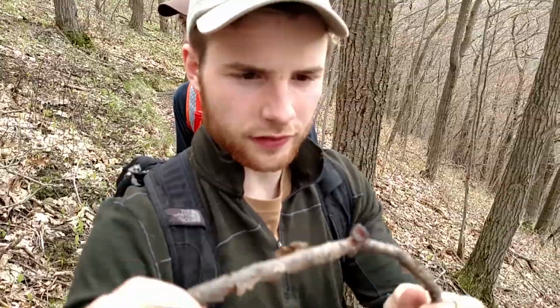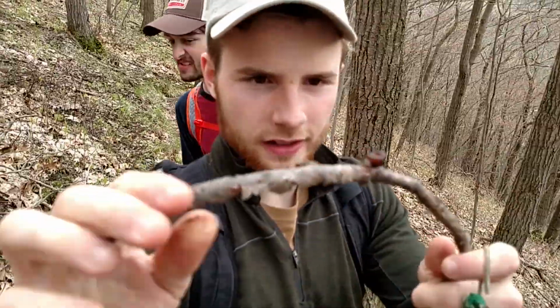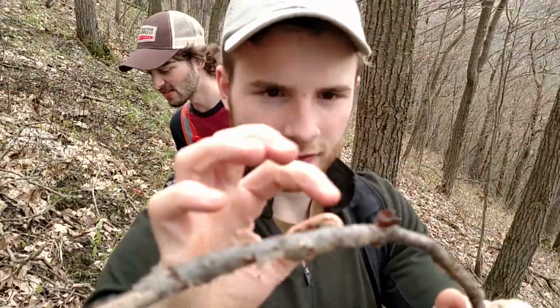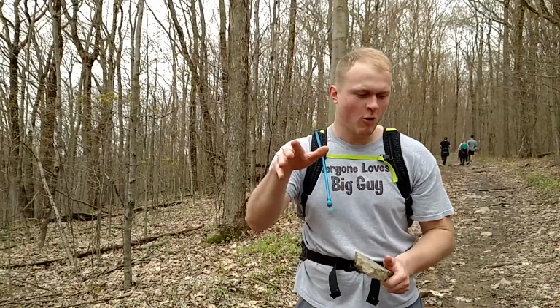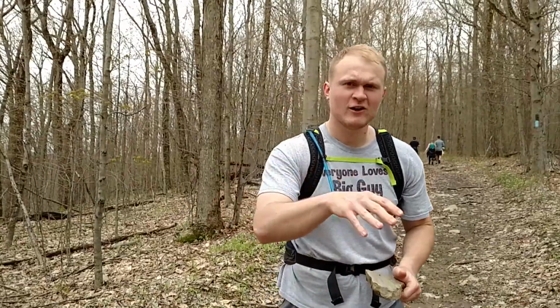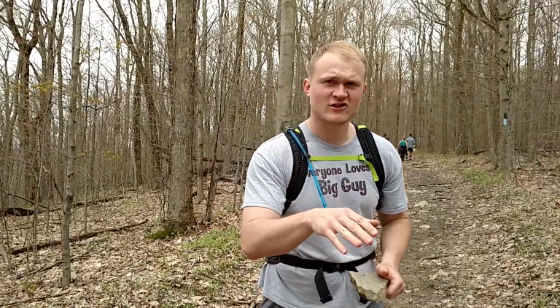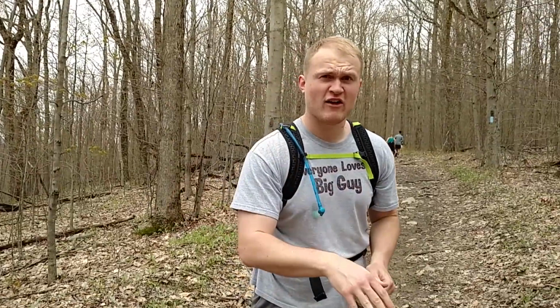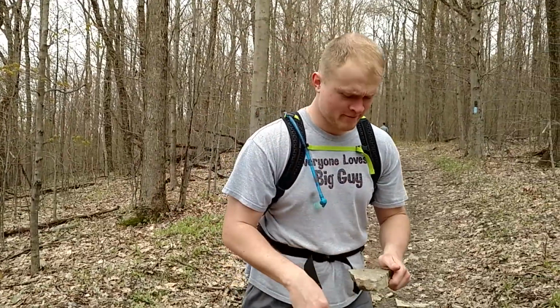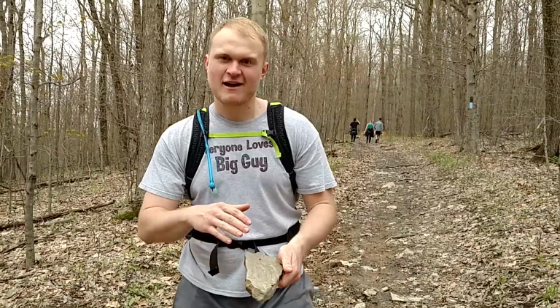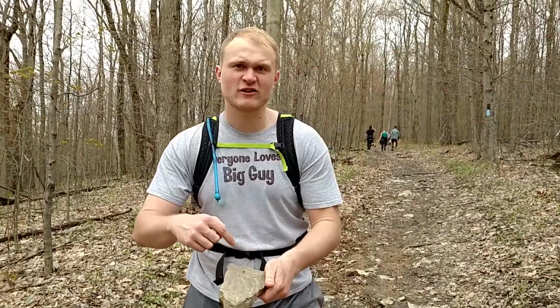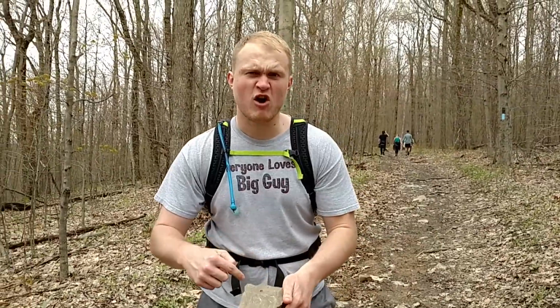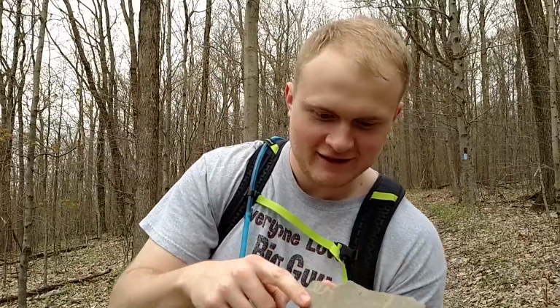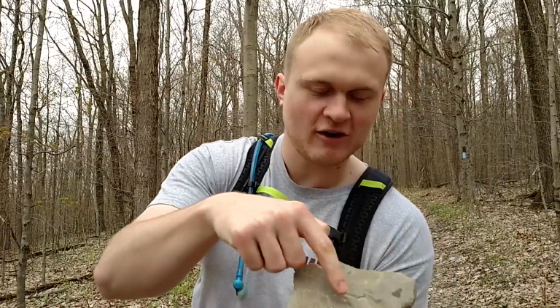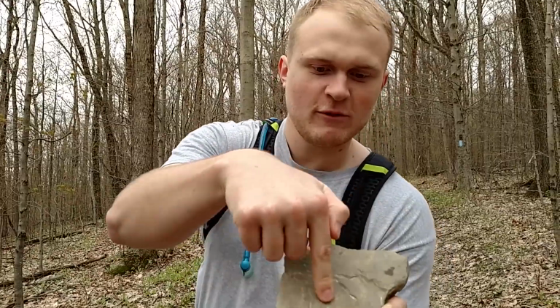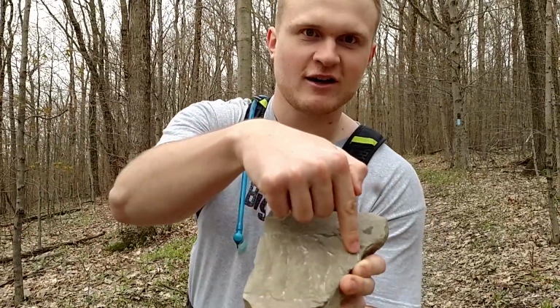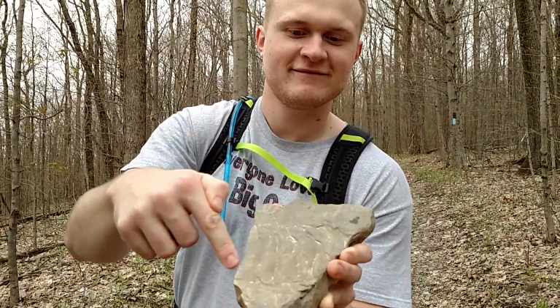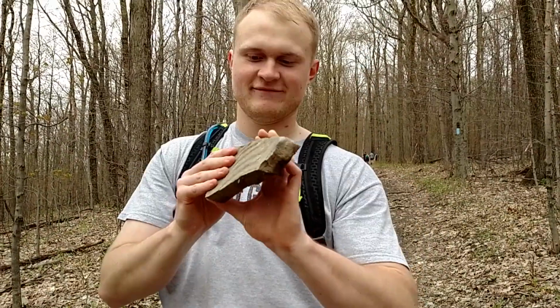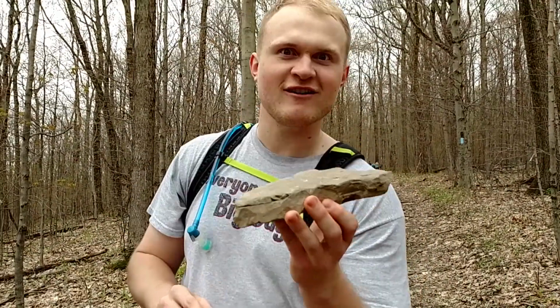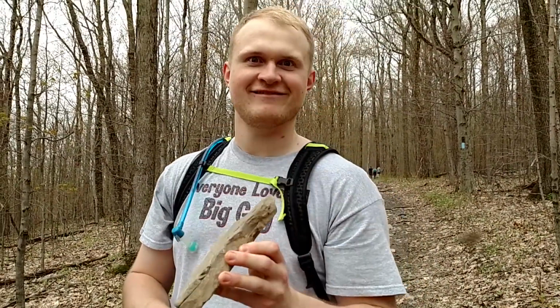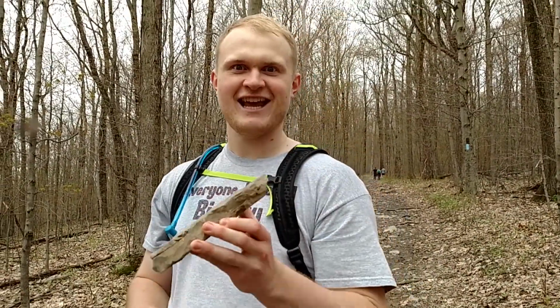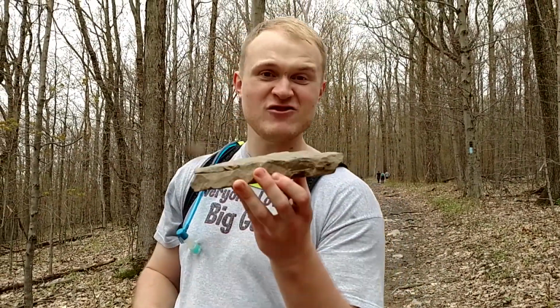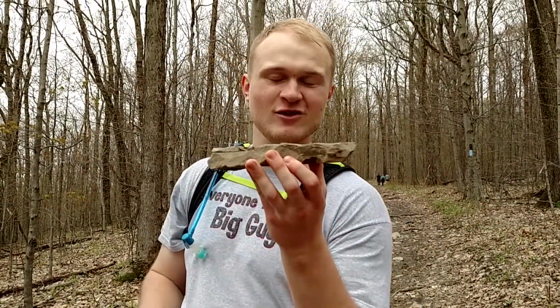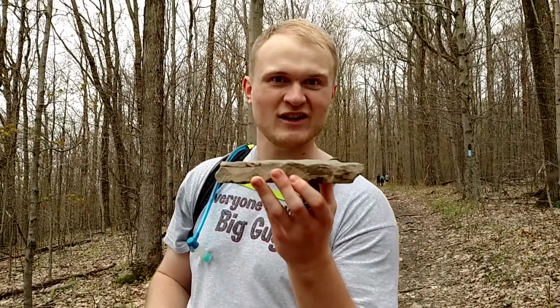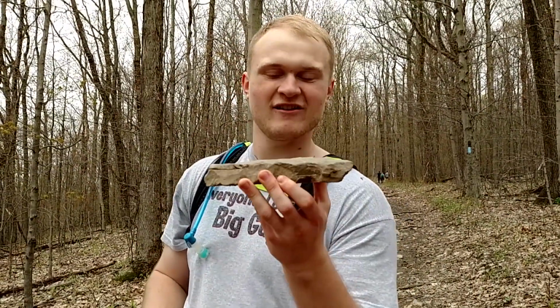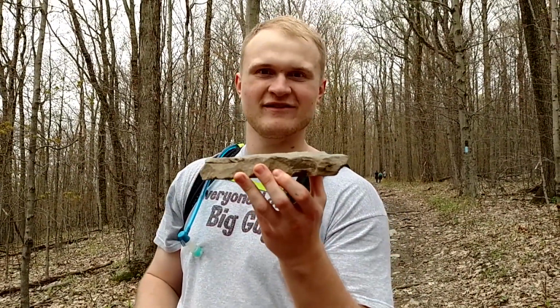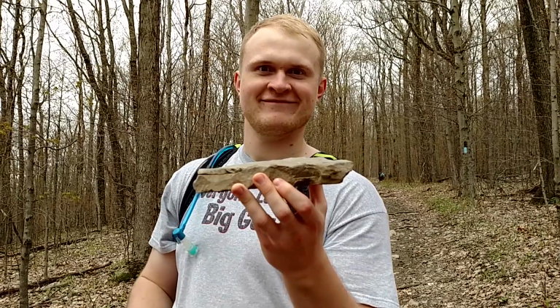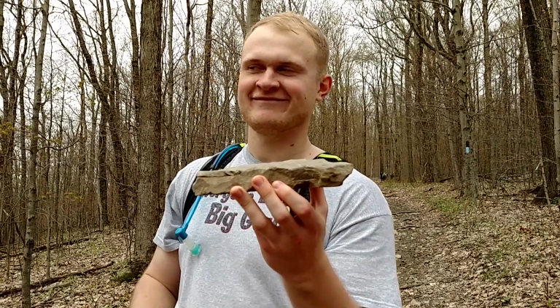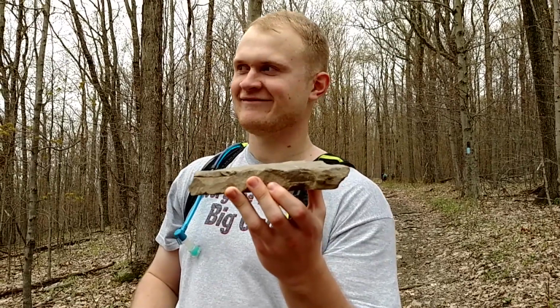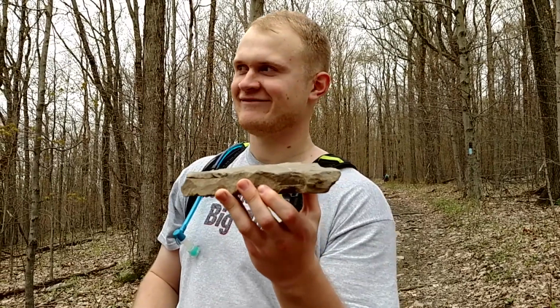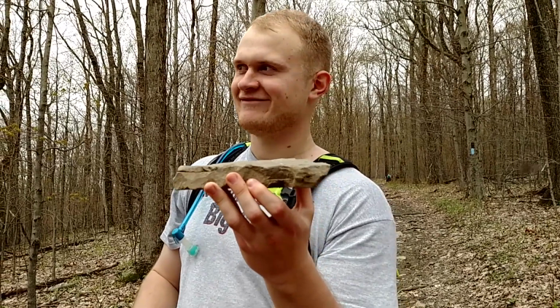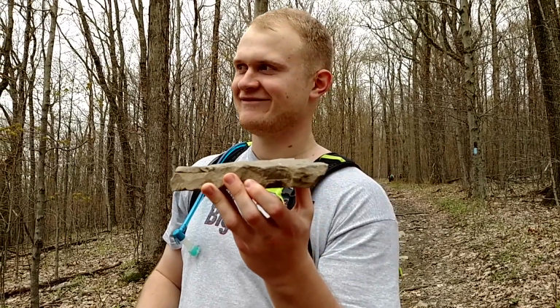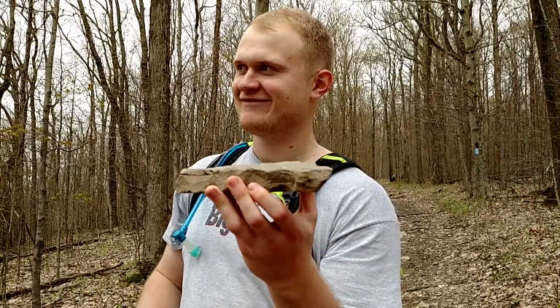We were walking along this trail and I spotted this rock. These are called ripple marks in the rock — ancient water. Wow, that is cool. I just thought it was a rock.